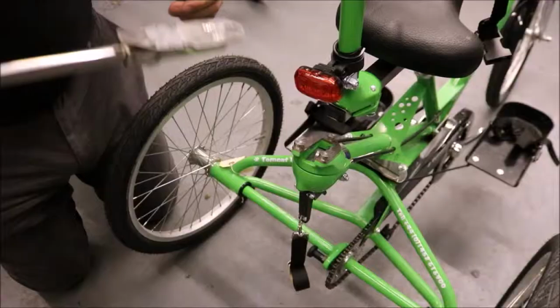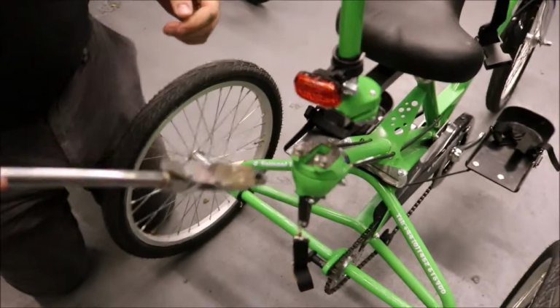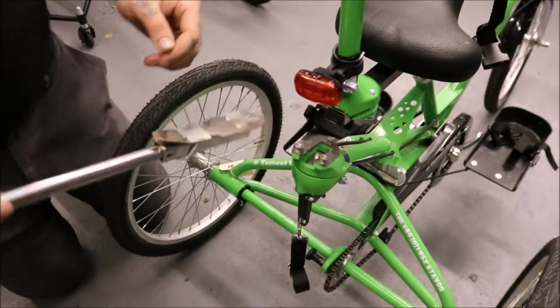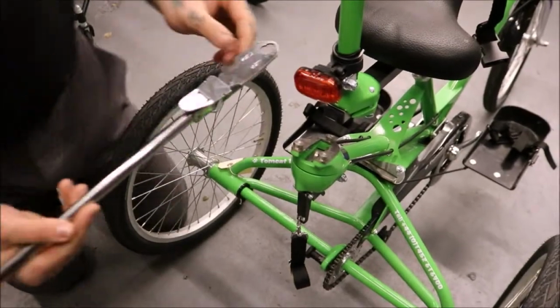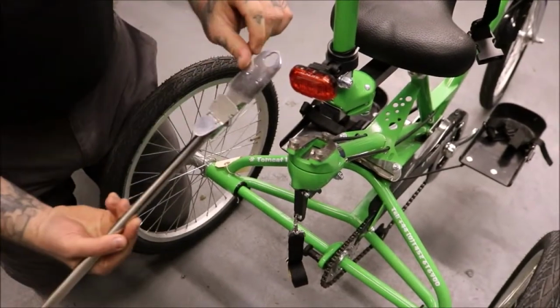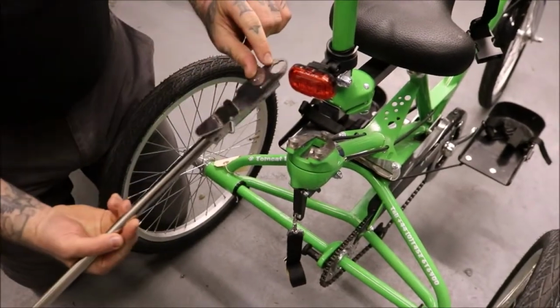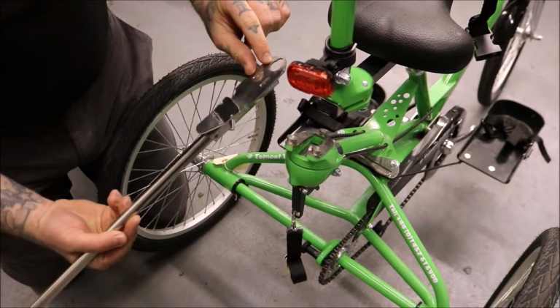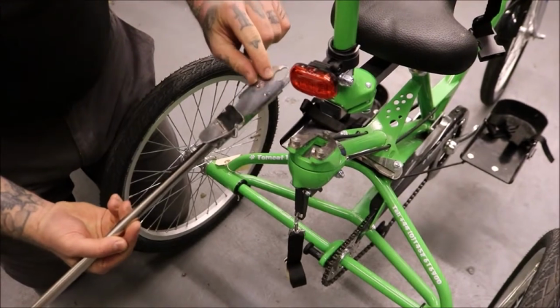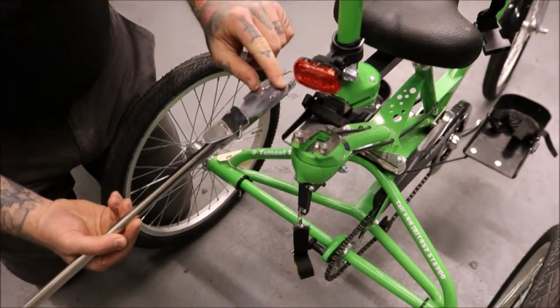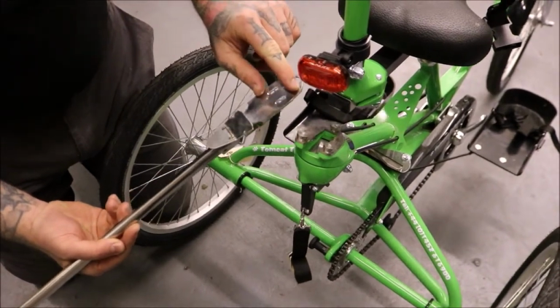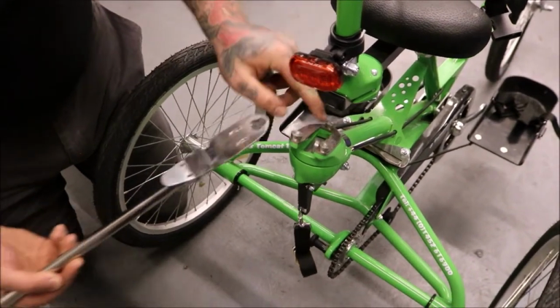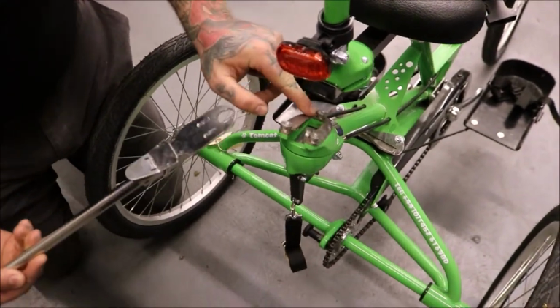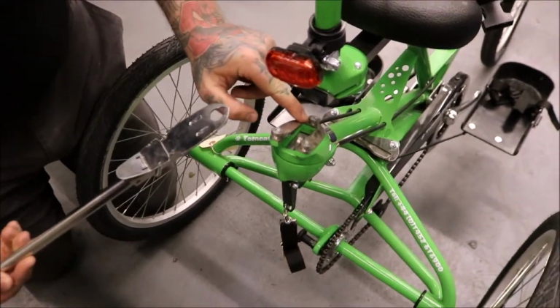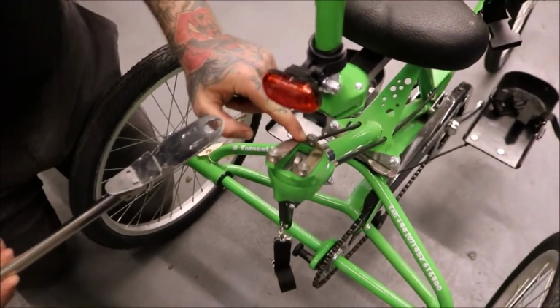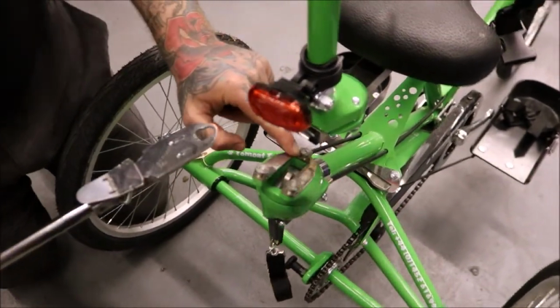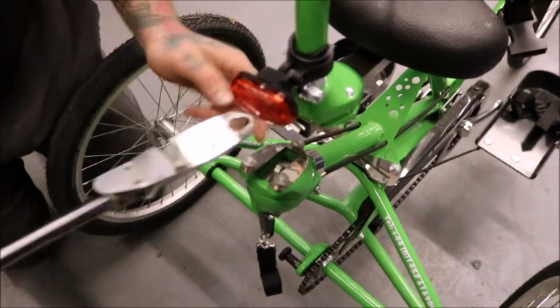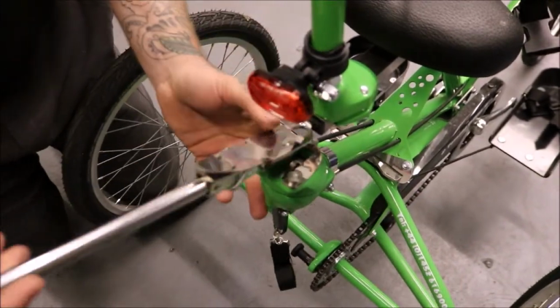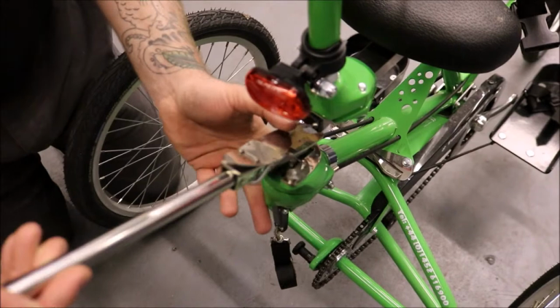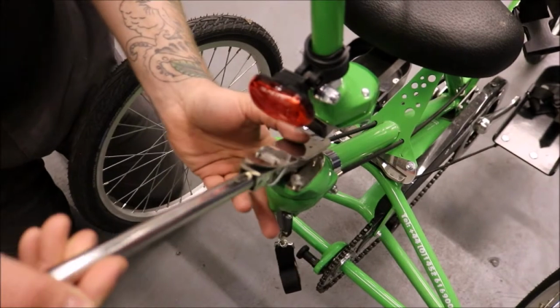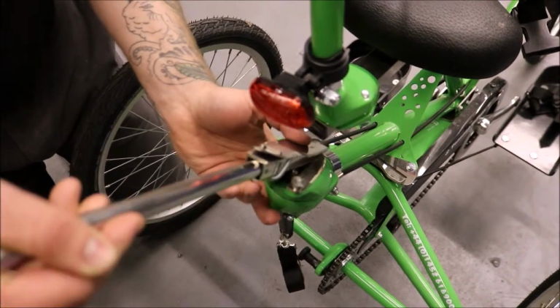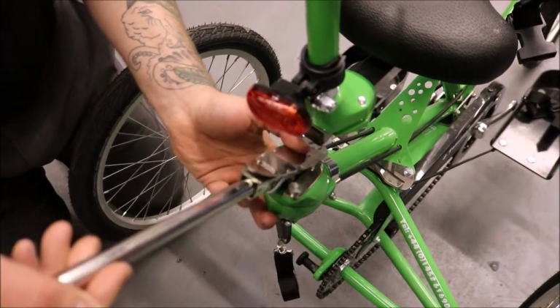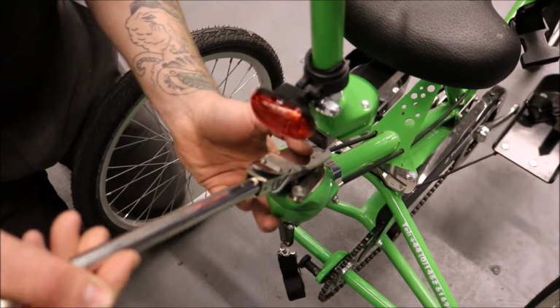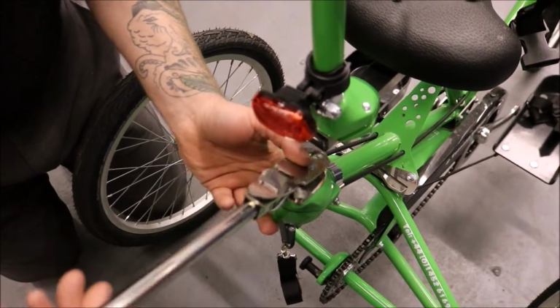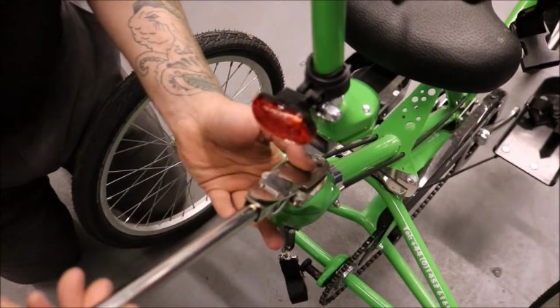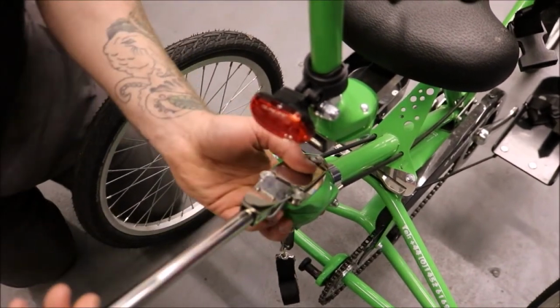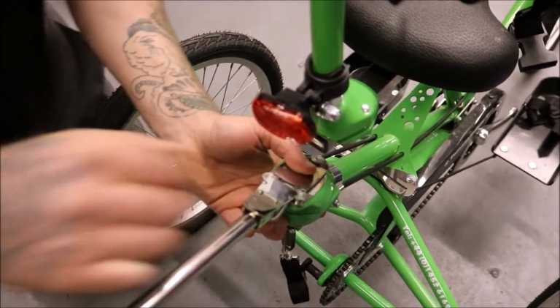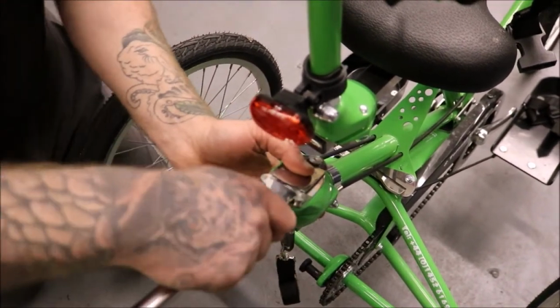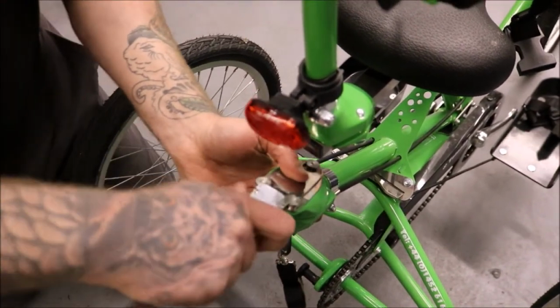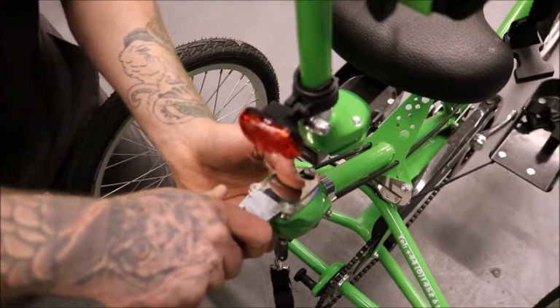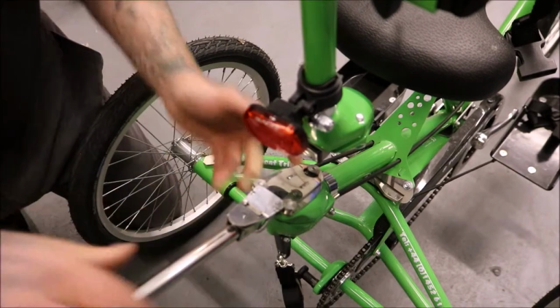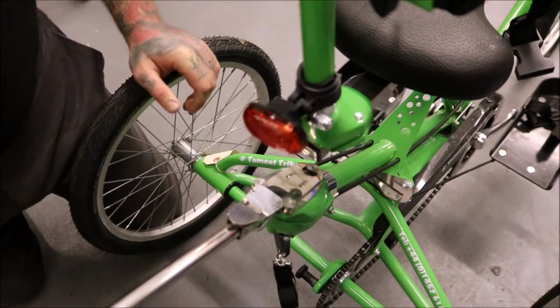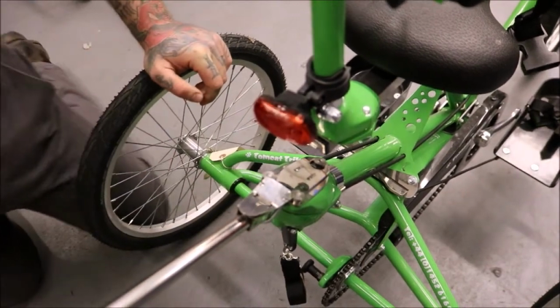Attach the carry control by lining the wider part of the front hole up with the front bolt, keeping it flat in position and pulling it back so it locks into place.